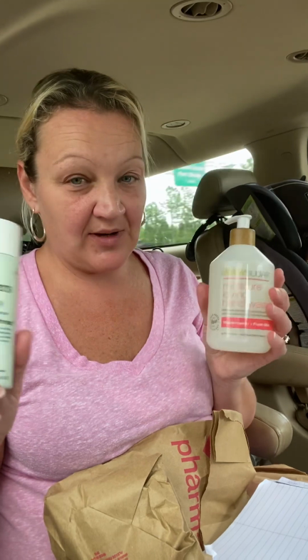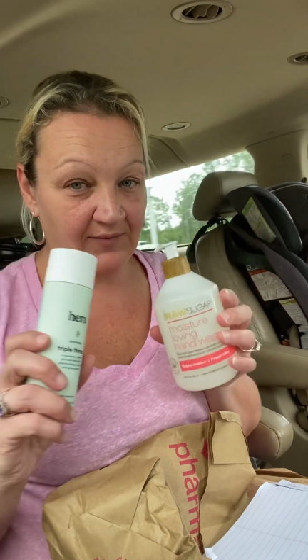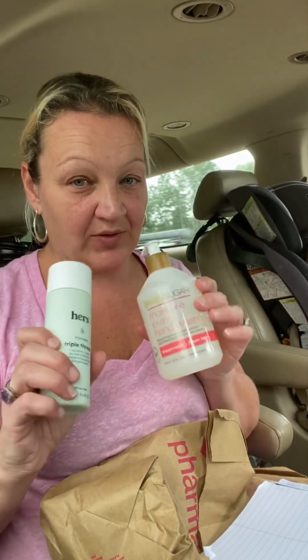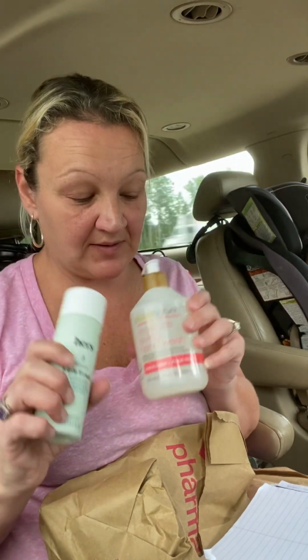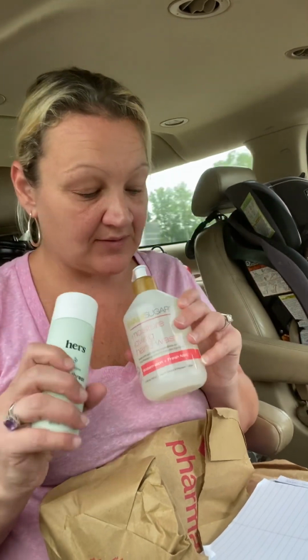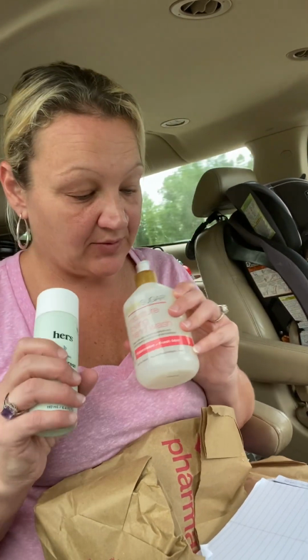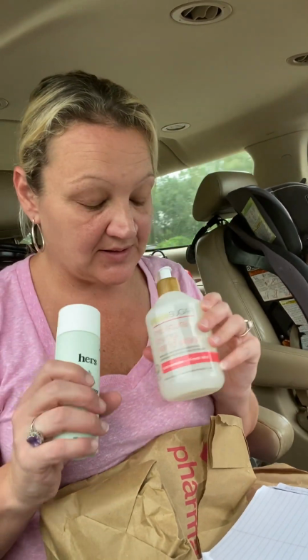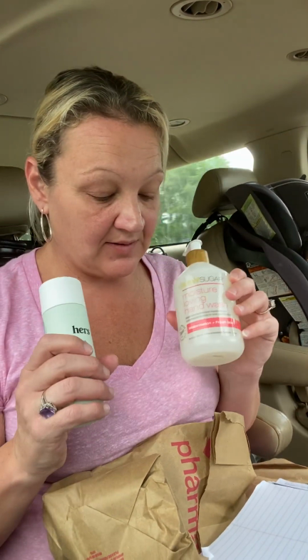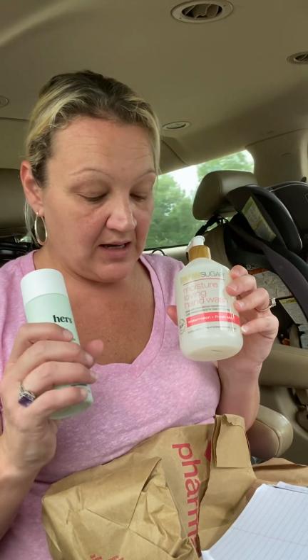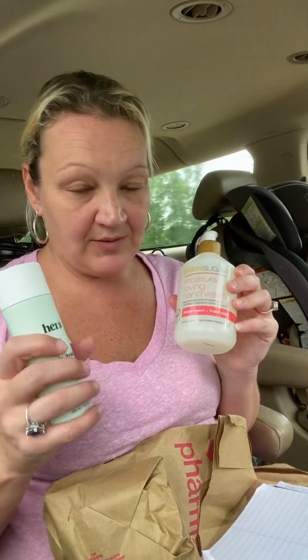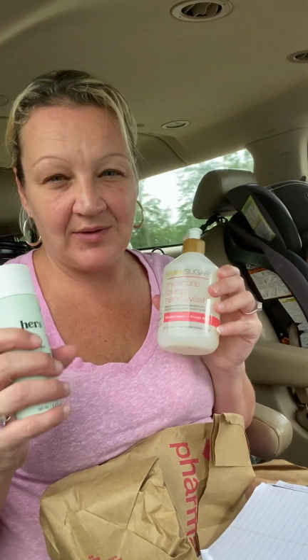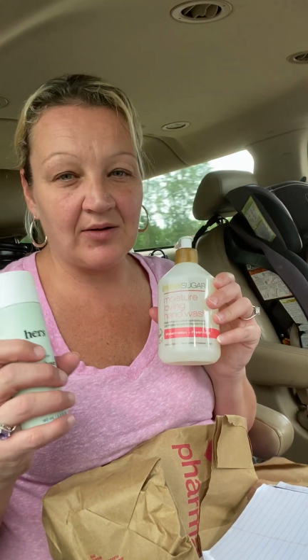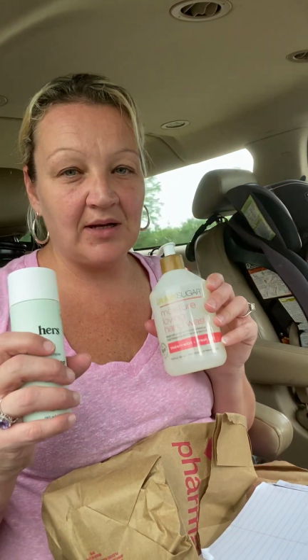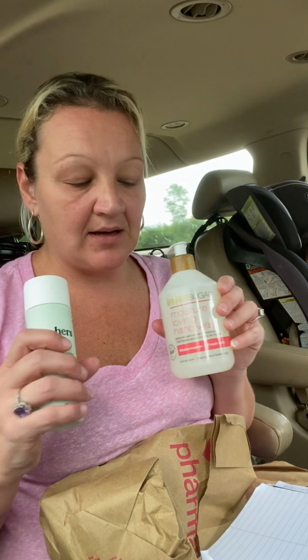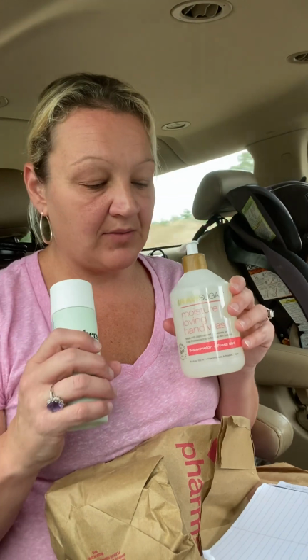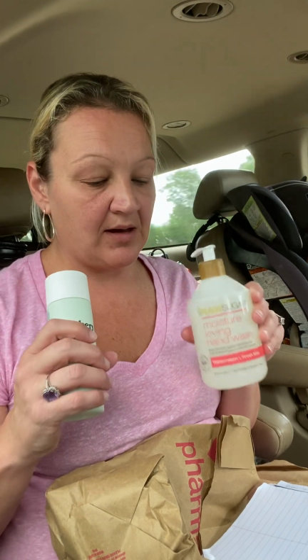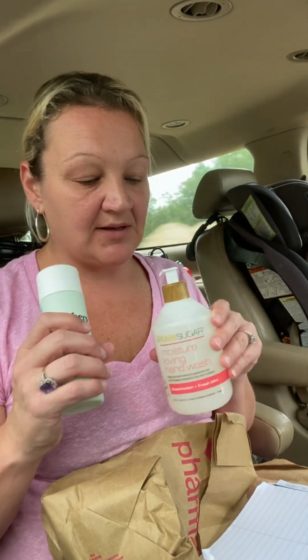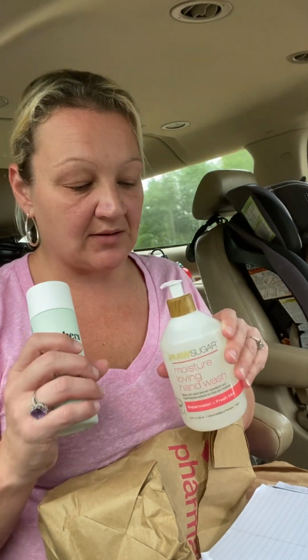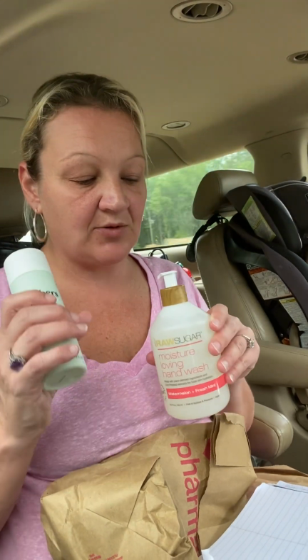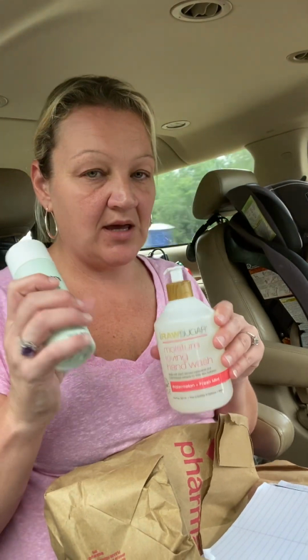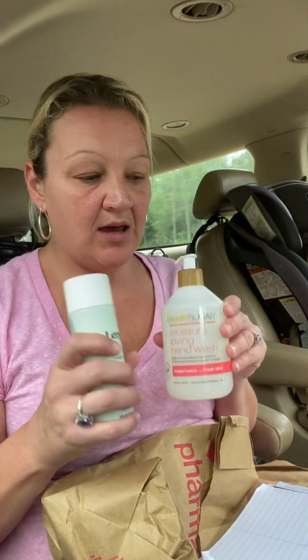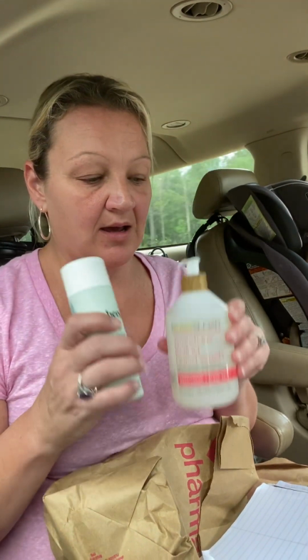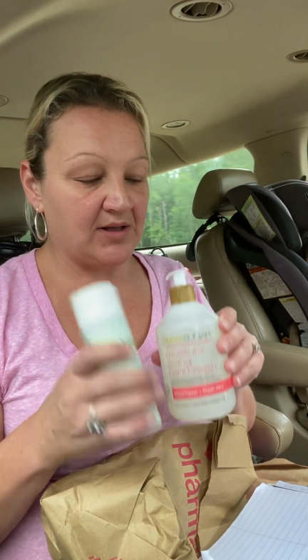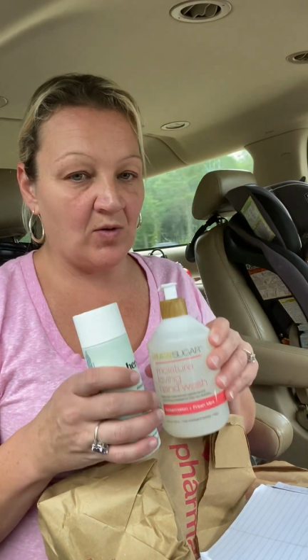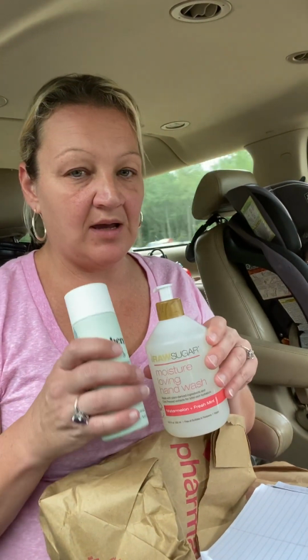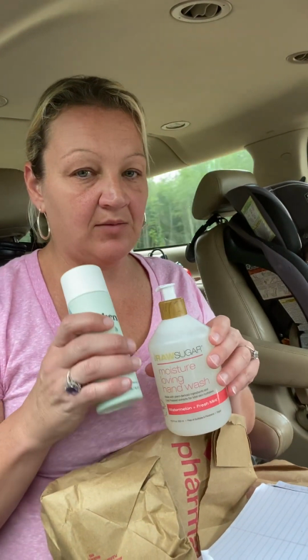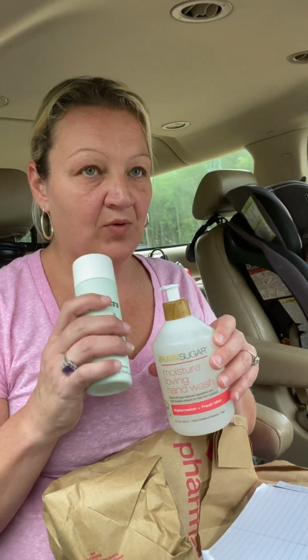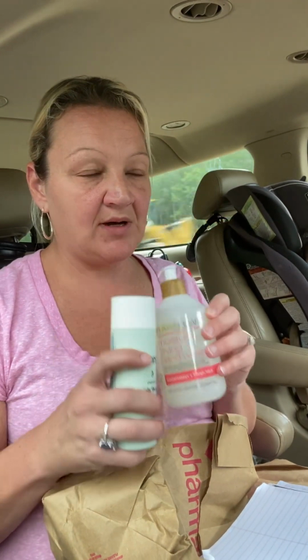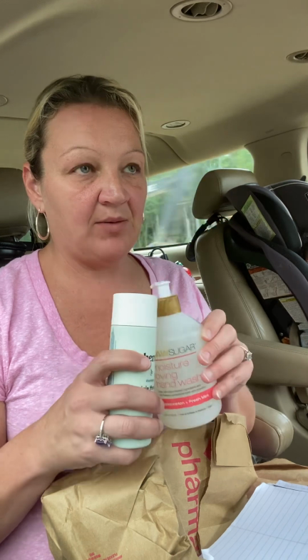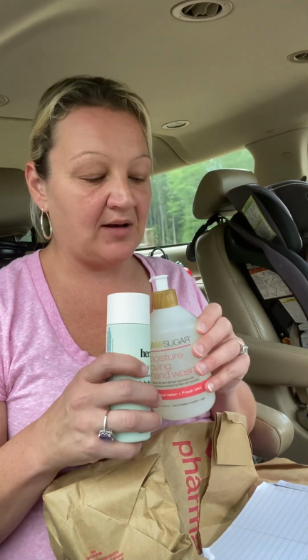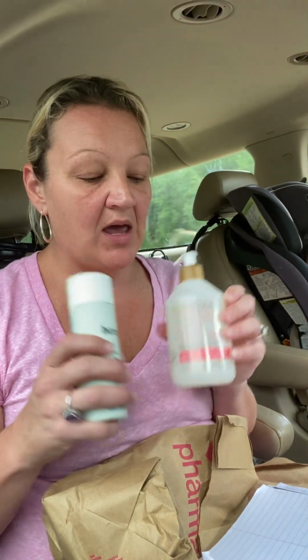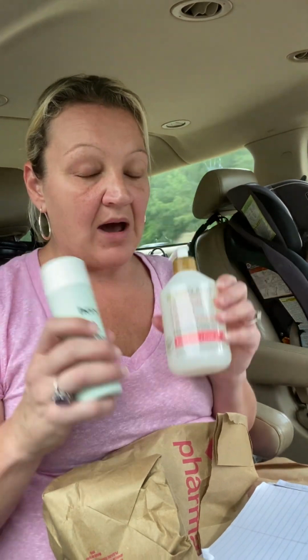$2.89 for both of these — that's a really, really good deal. And it was ready within like 30 minutes. I sent out the doctors this morning, placed my order, and when we were done I went and picked it up.